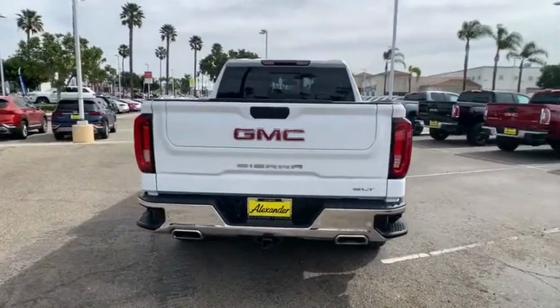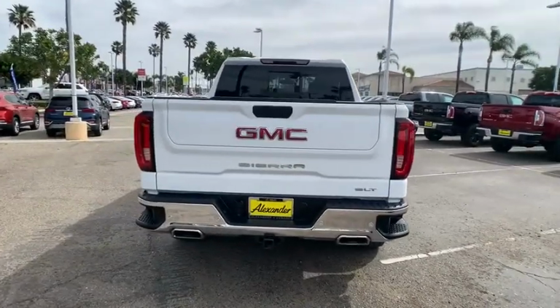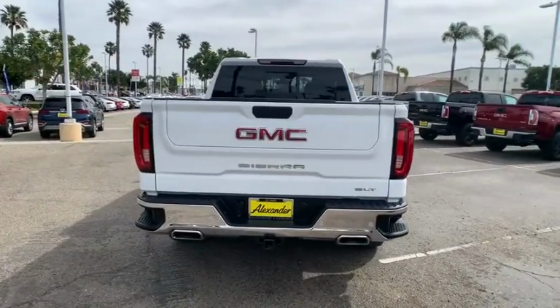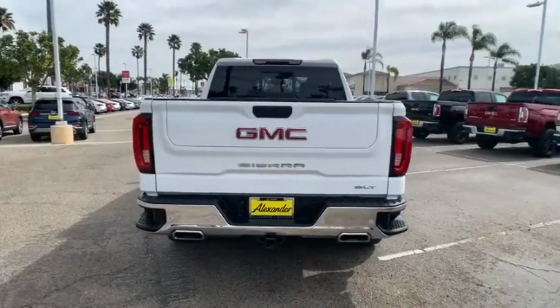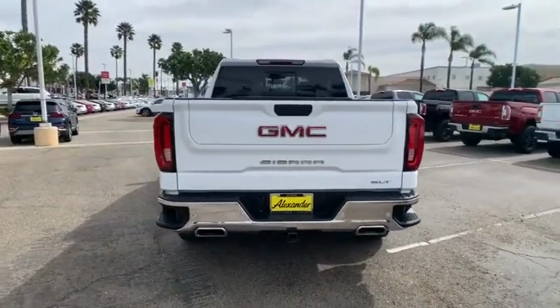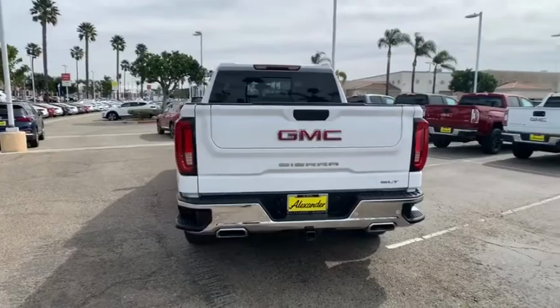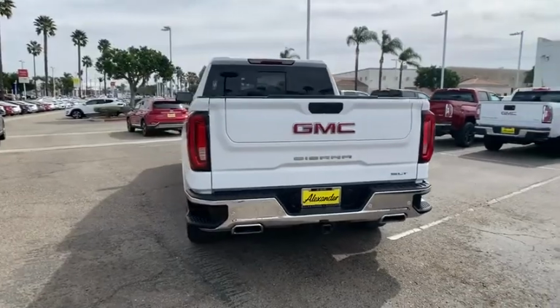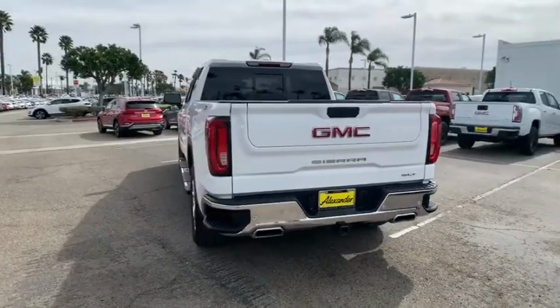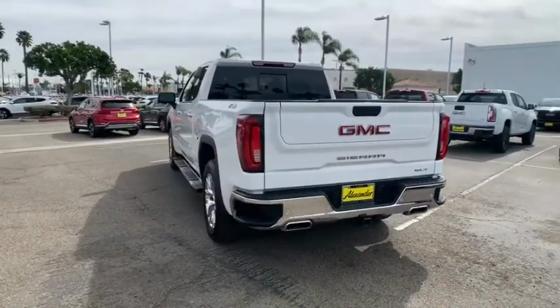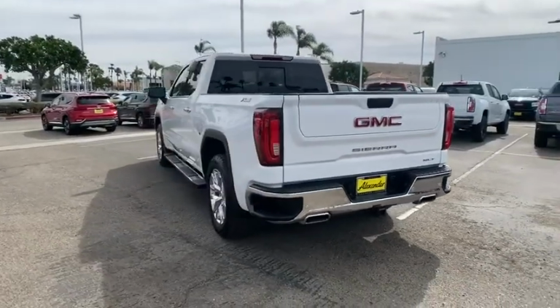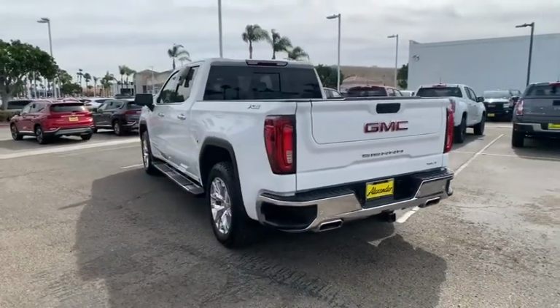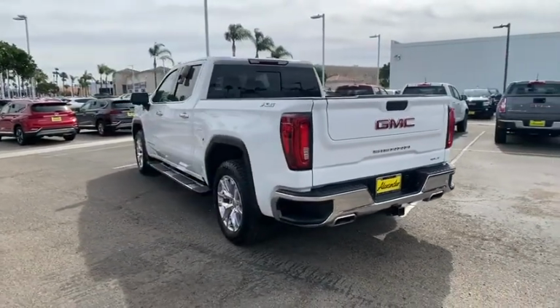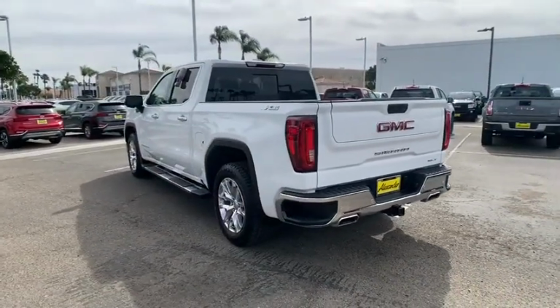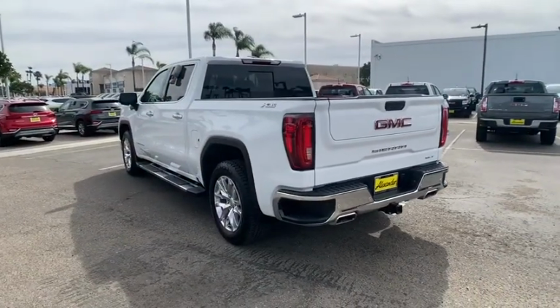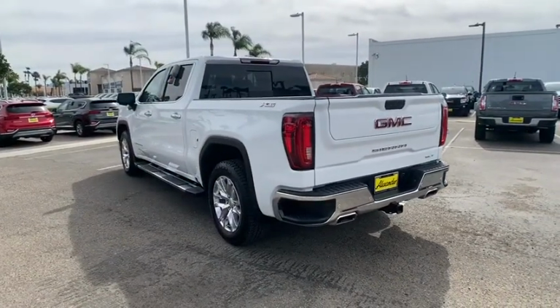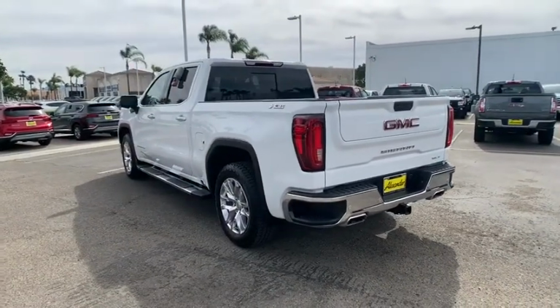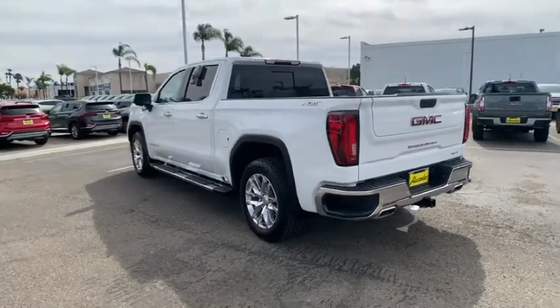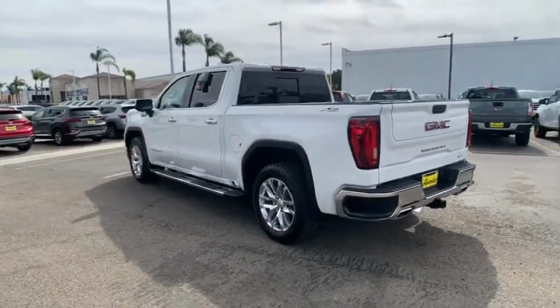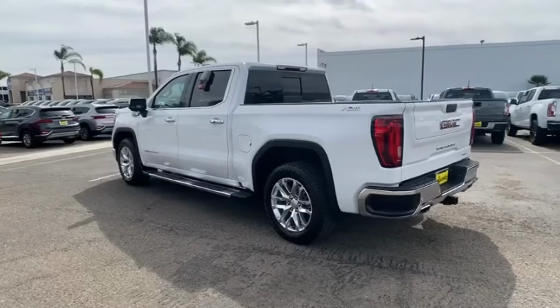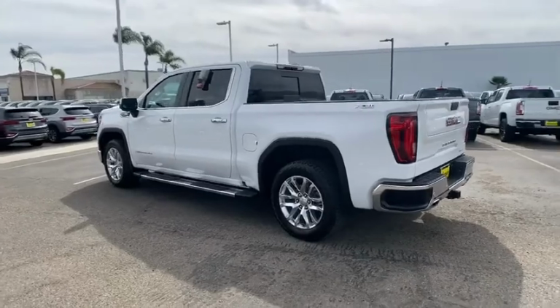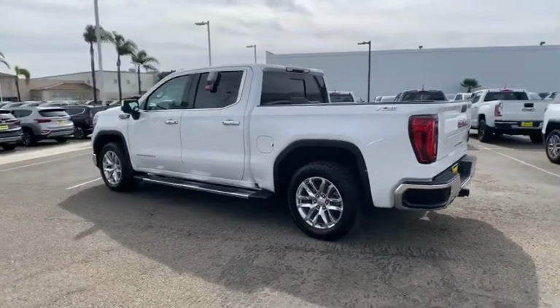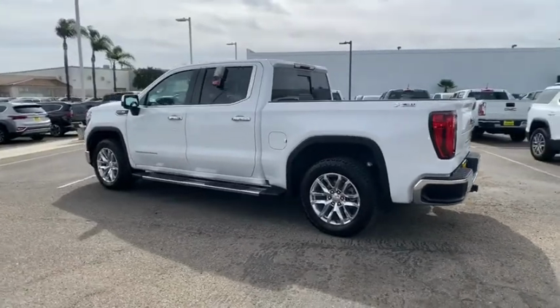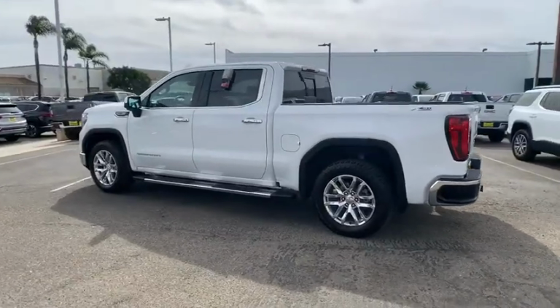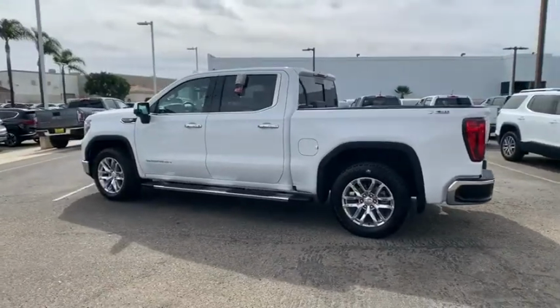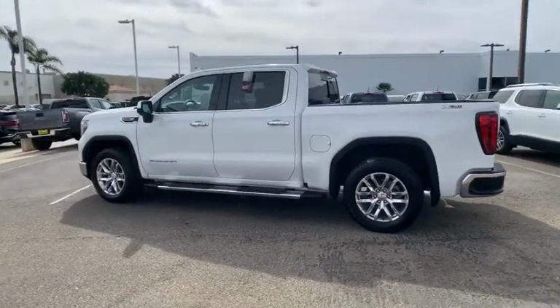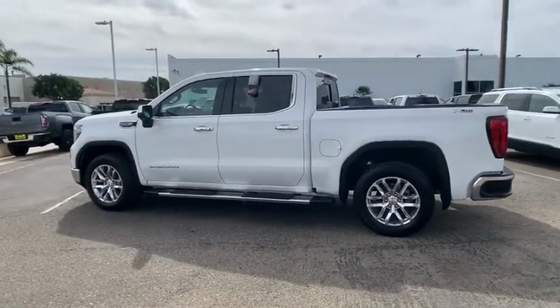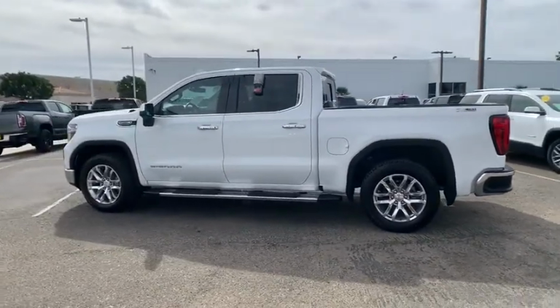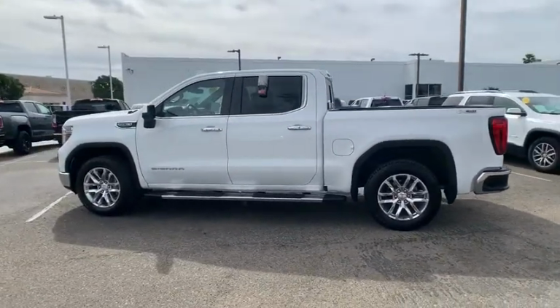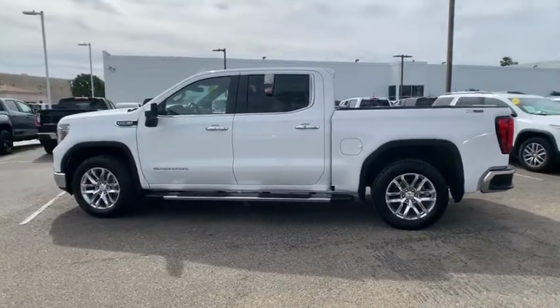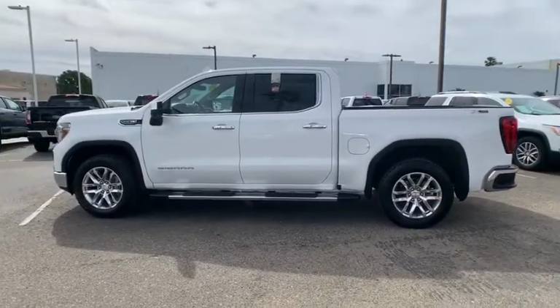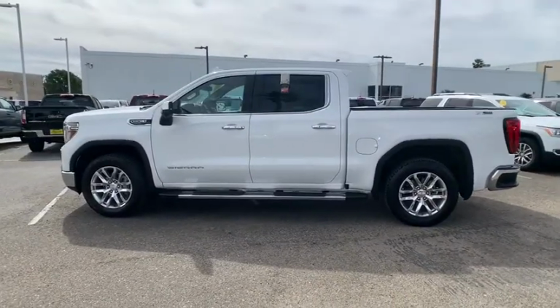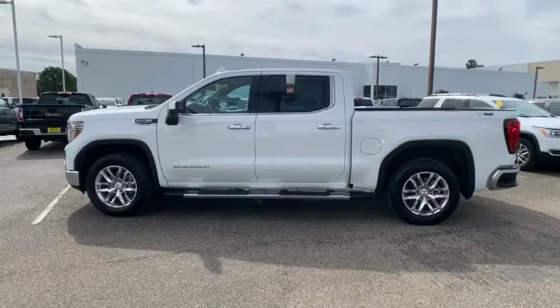The Sierra 1500 now comes with an automatic transmission that combines high max hauling capability with precise control. This vehicle has less than 5,000 miles. Here are some of this vehicle's great options.